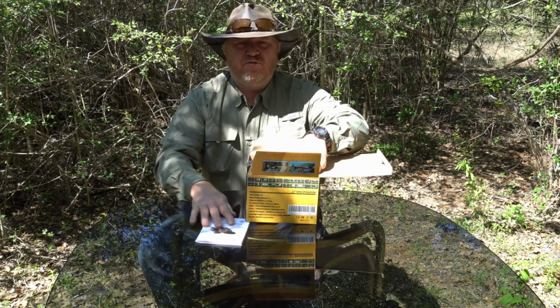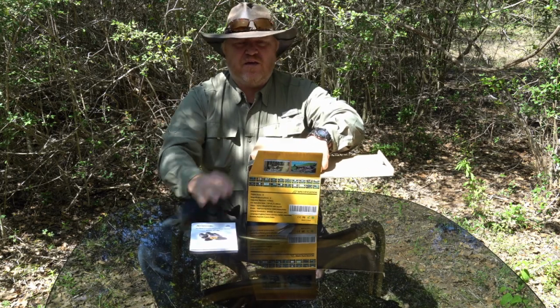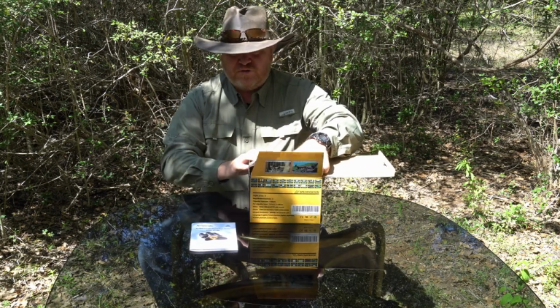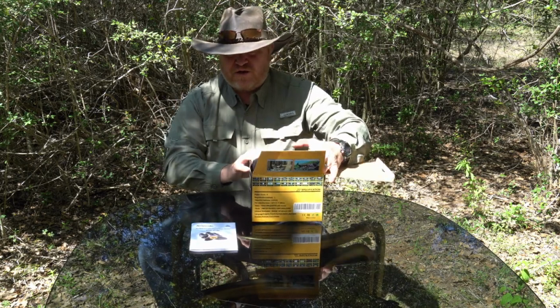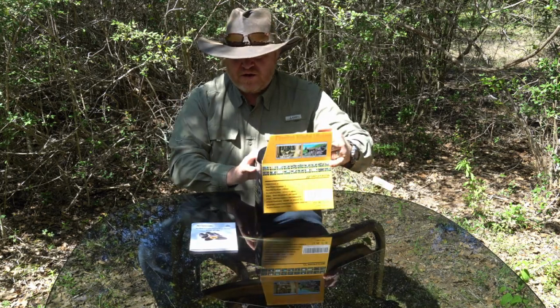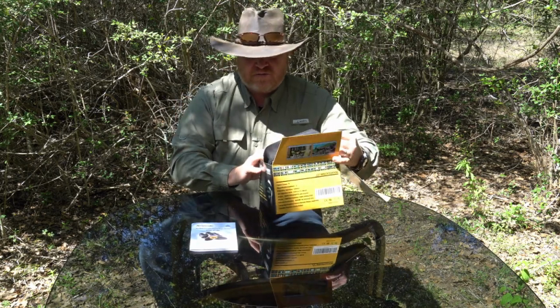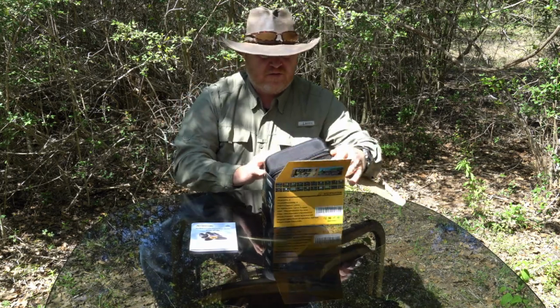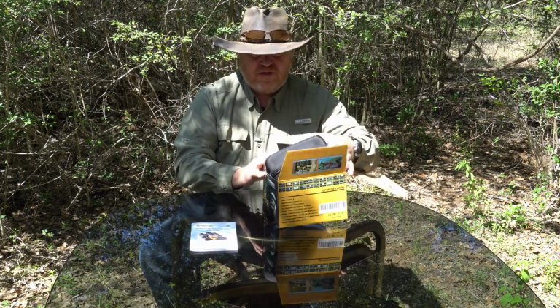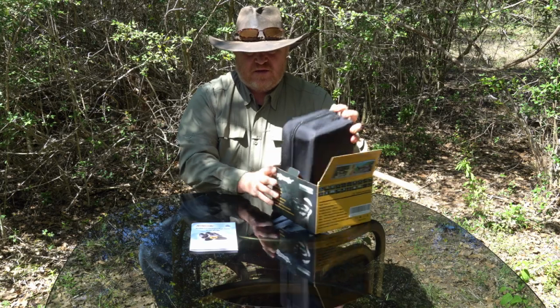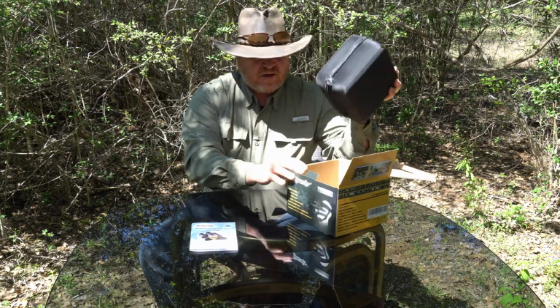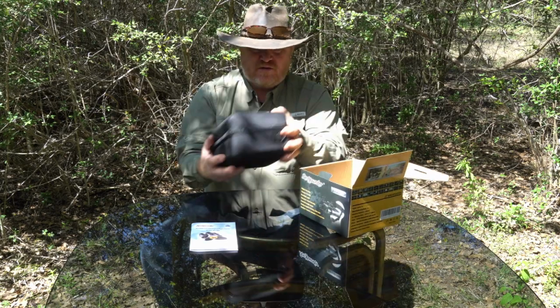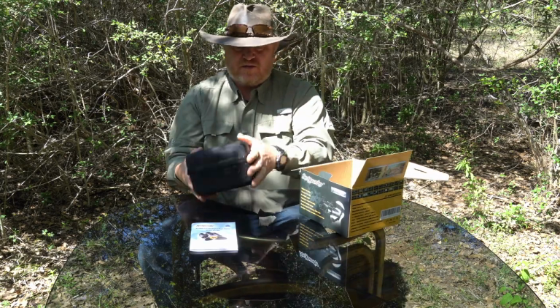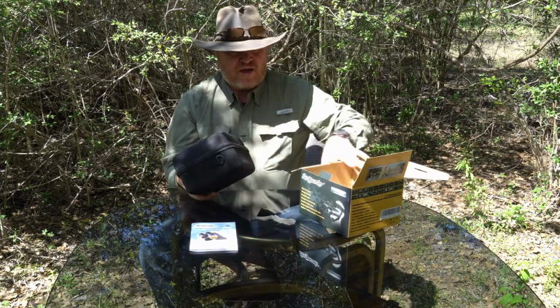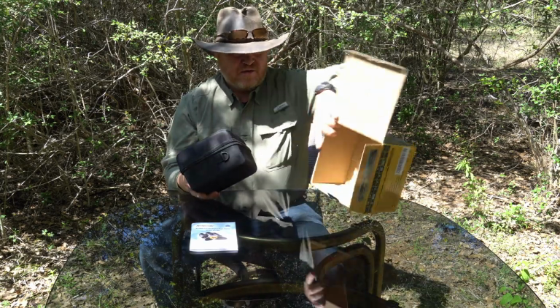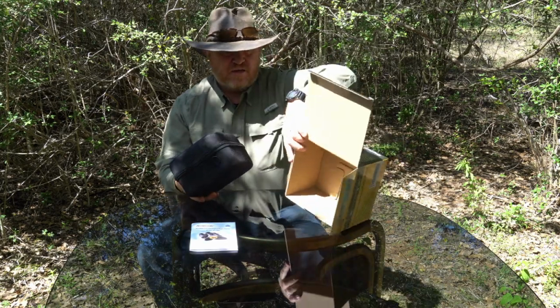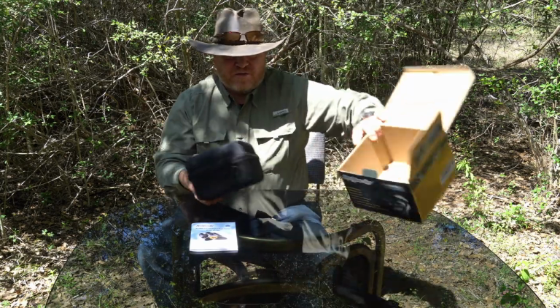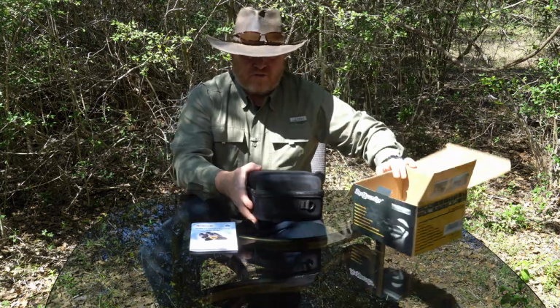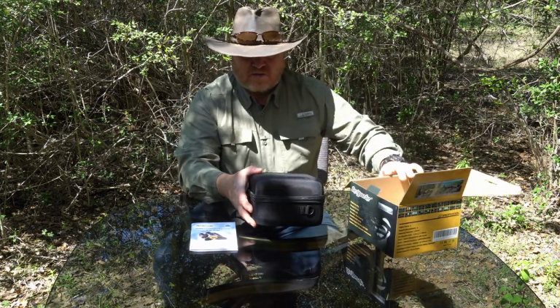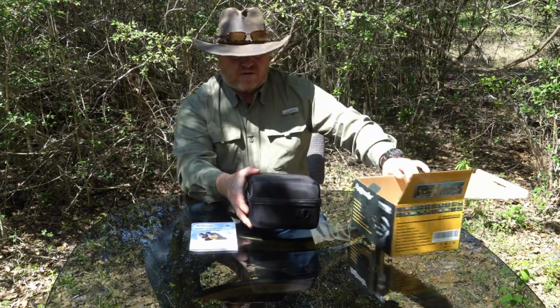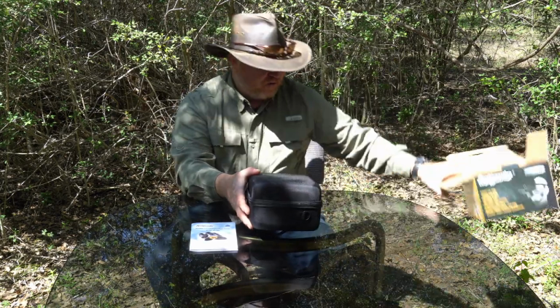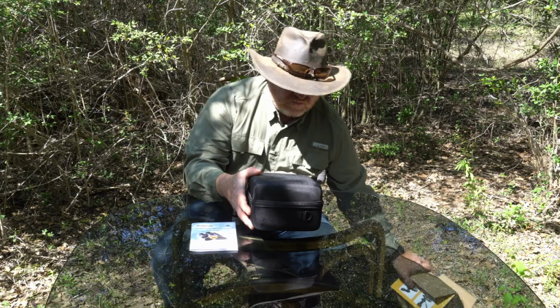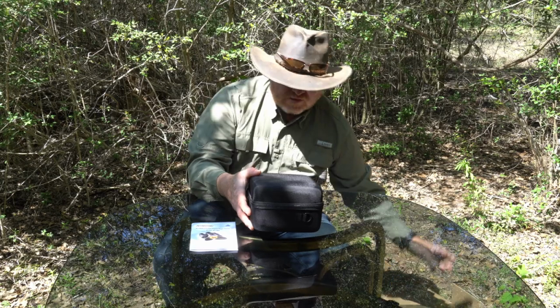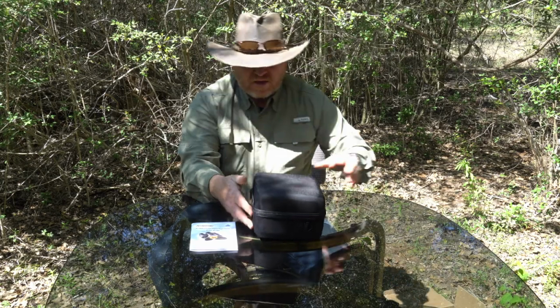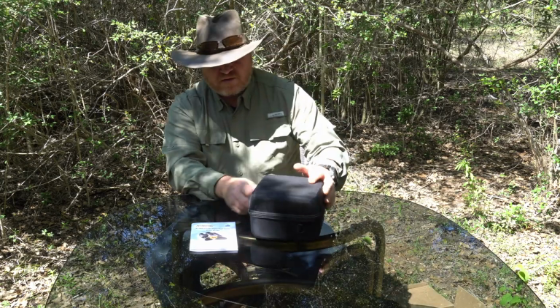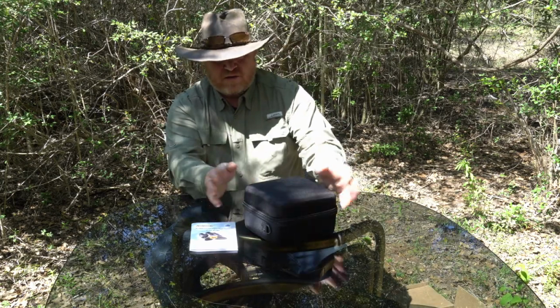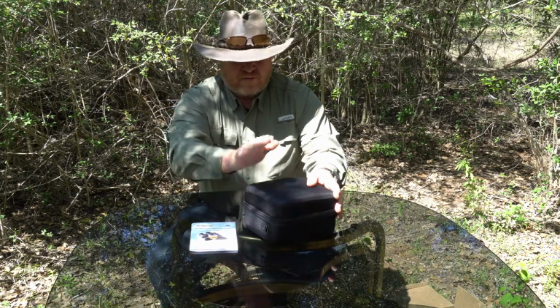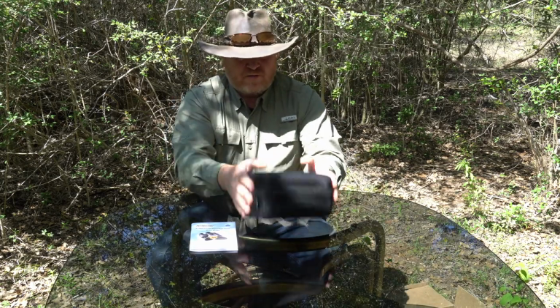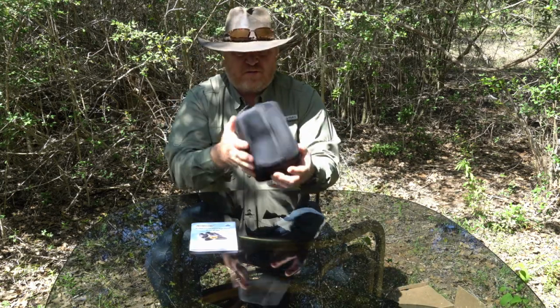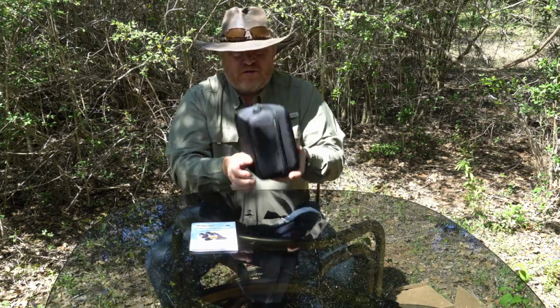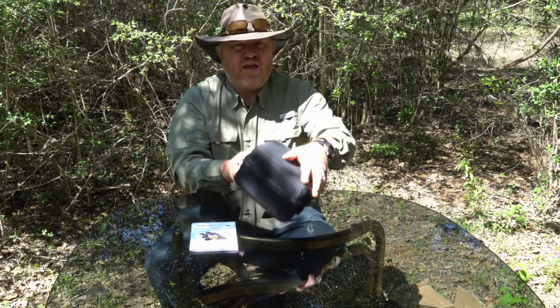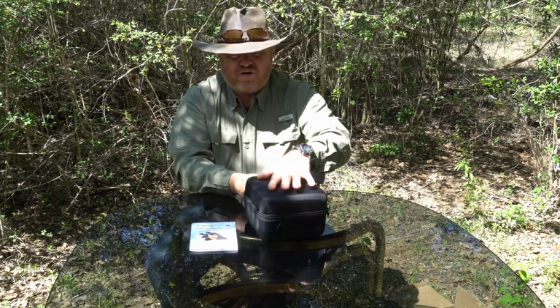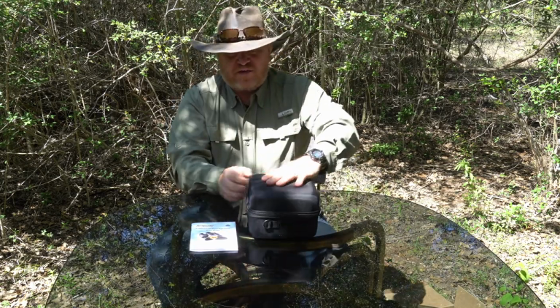Obviously you've got your user manual there, and a nice little case. That's all that comes in the box here. Let's move the box out of the way. This is a nice hard case here.